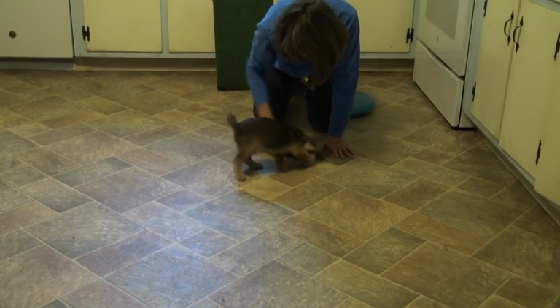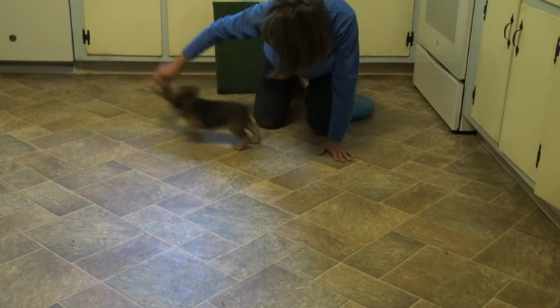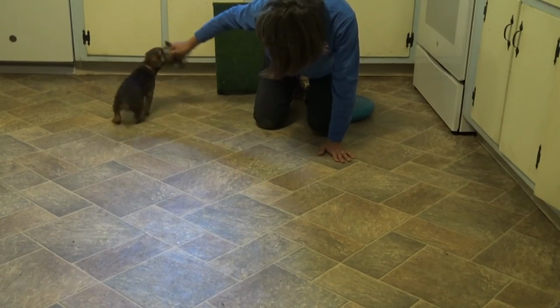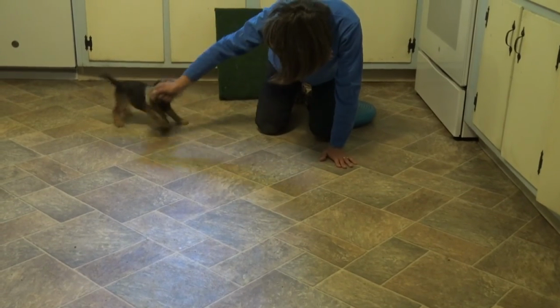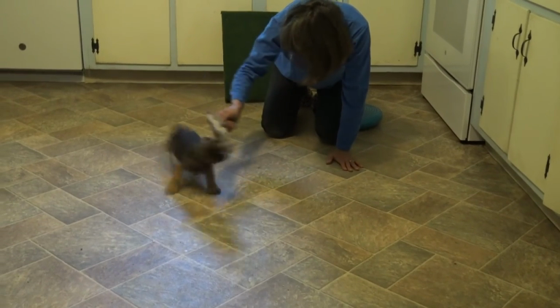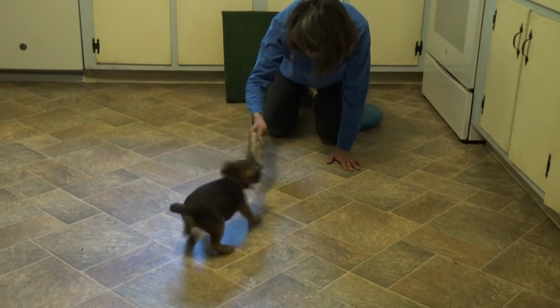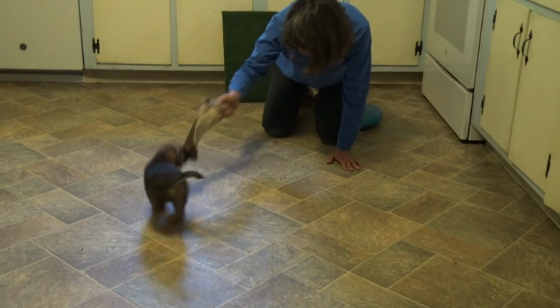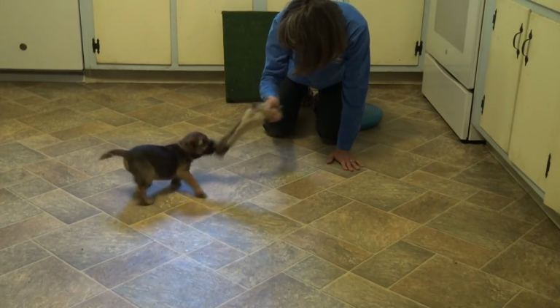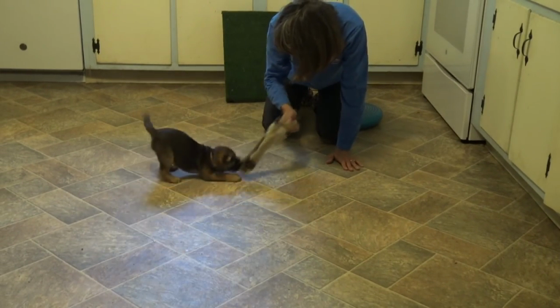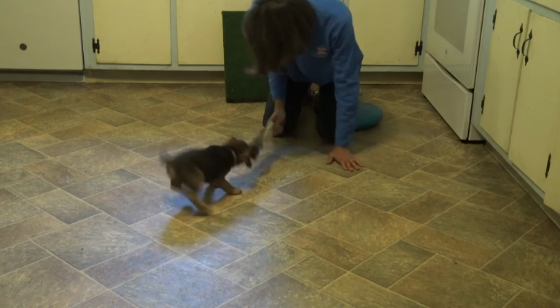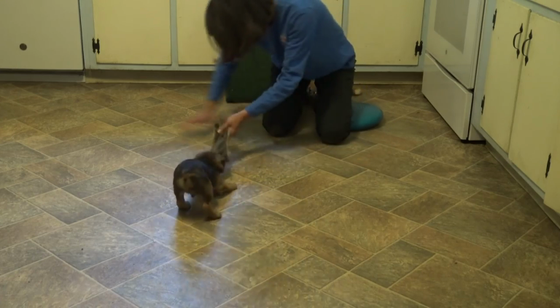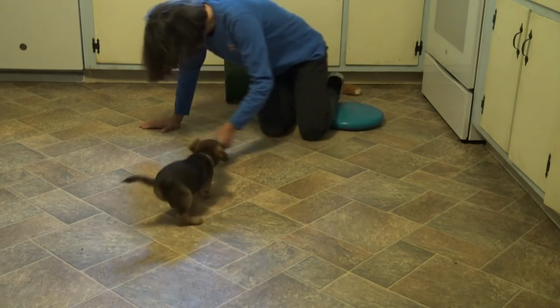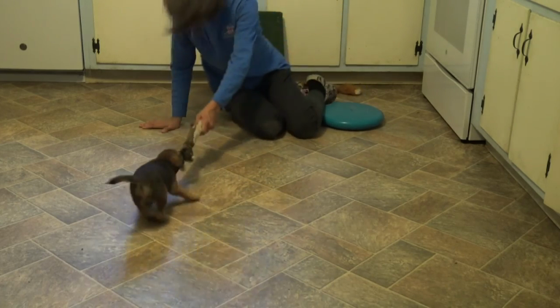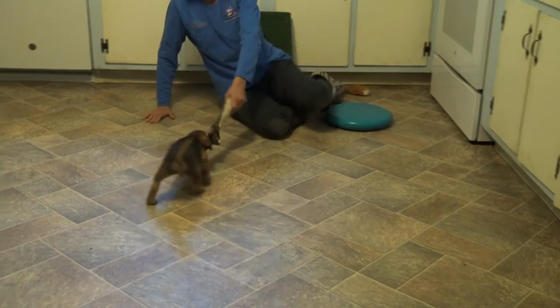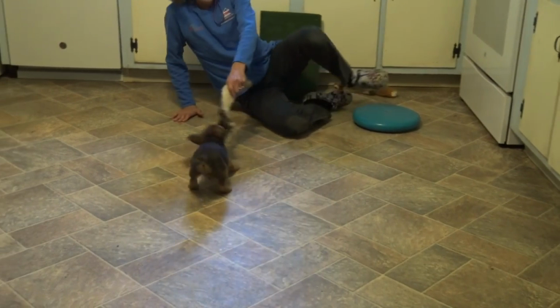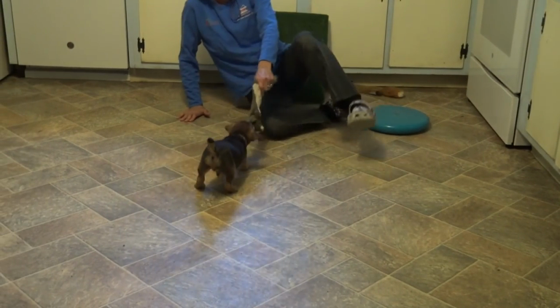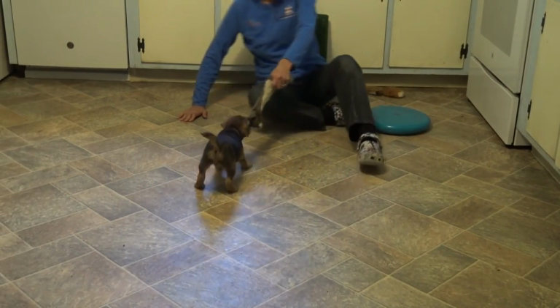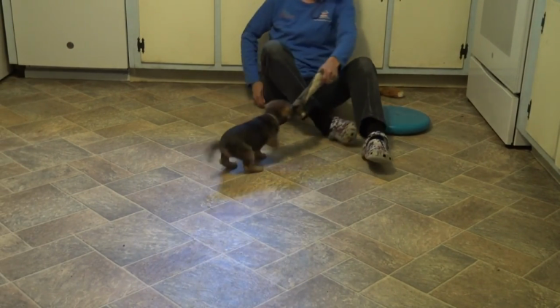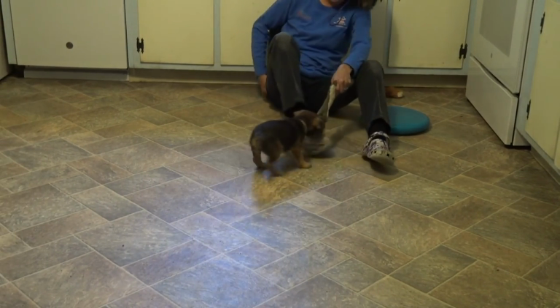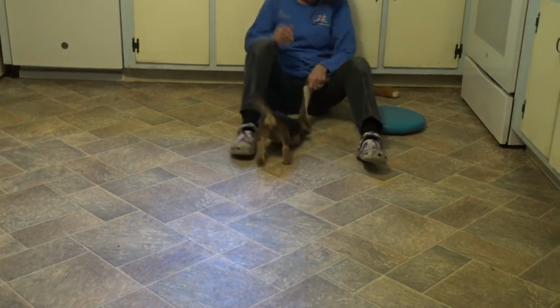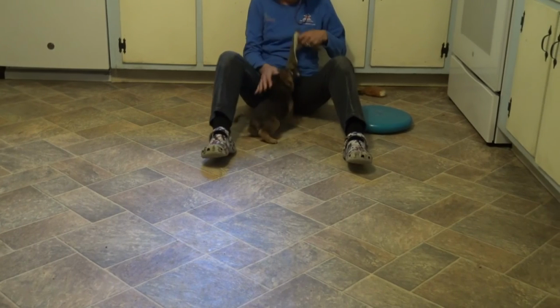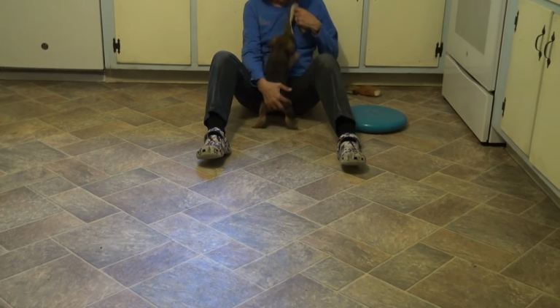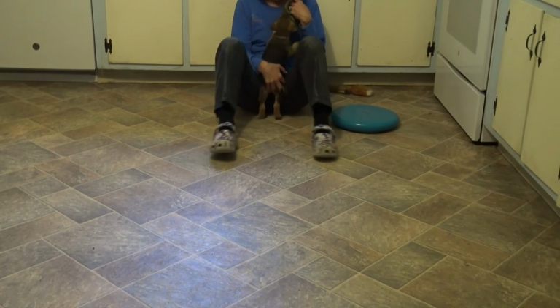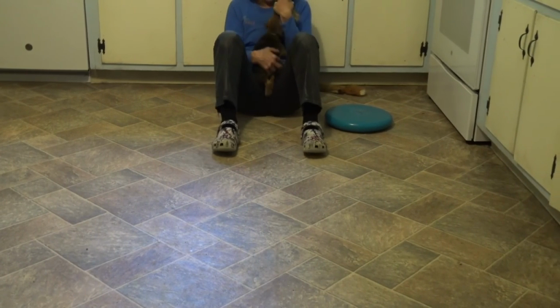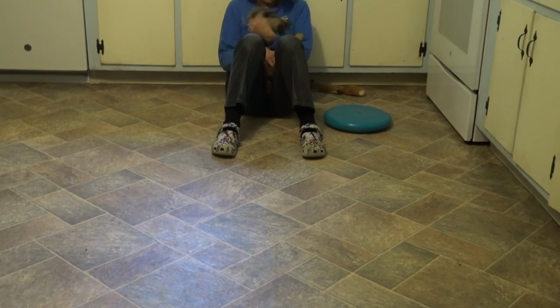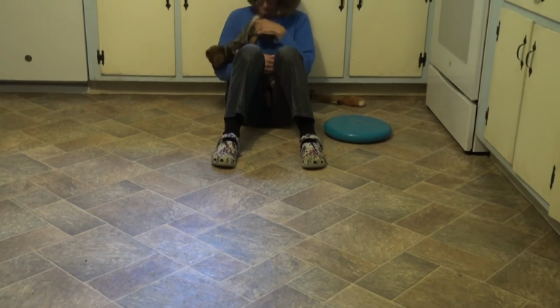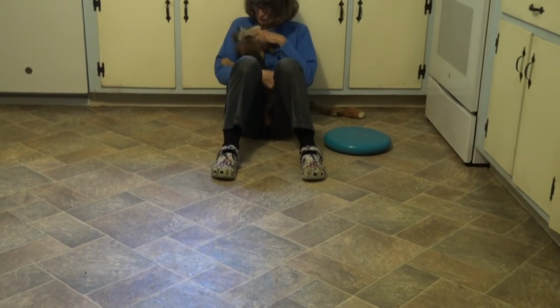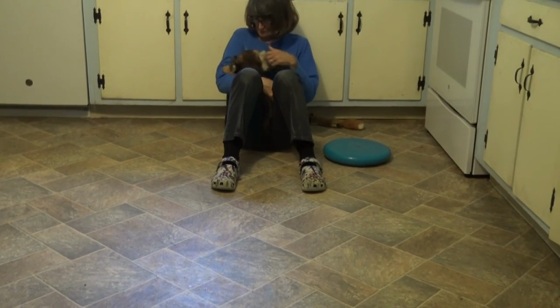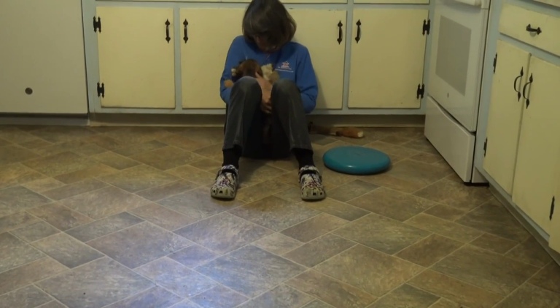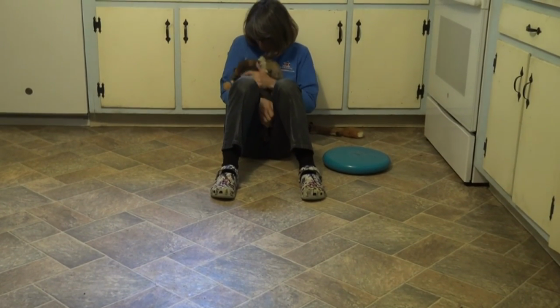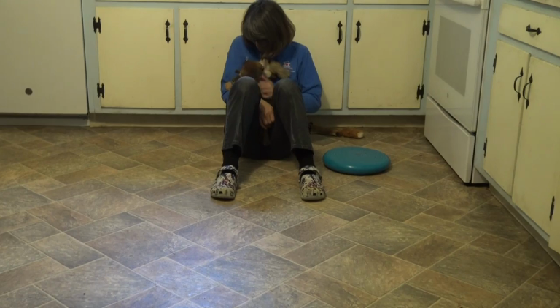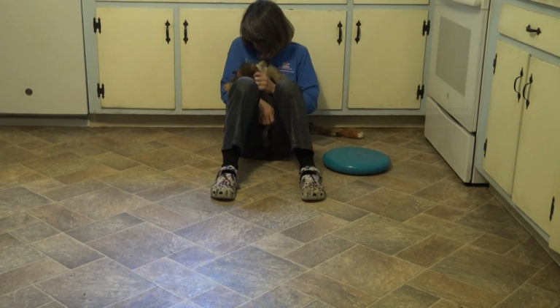I'm pleased with his work today. We got to practice some luring, some move-away-from-reward in order to earn reward, some coming when called, and some retrieving — and that is my goal for most of my sessions with my puppies.